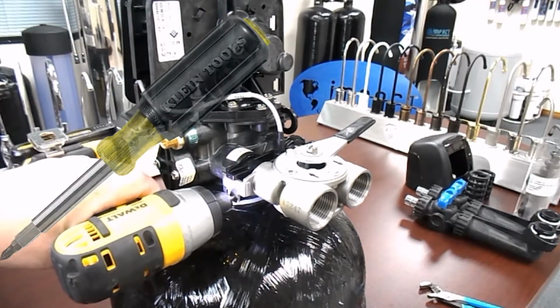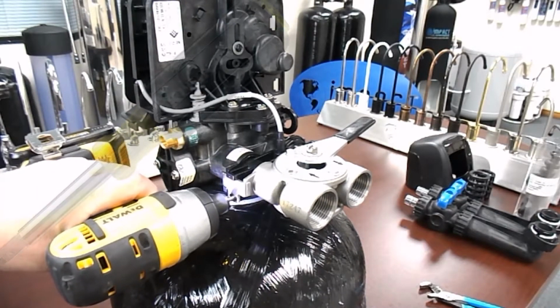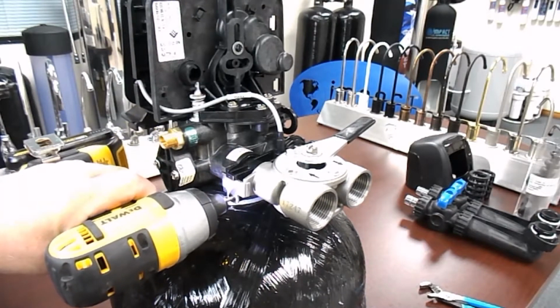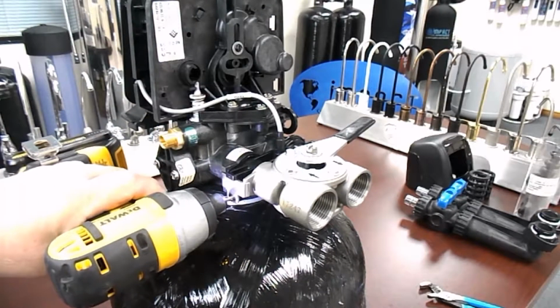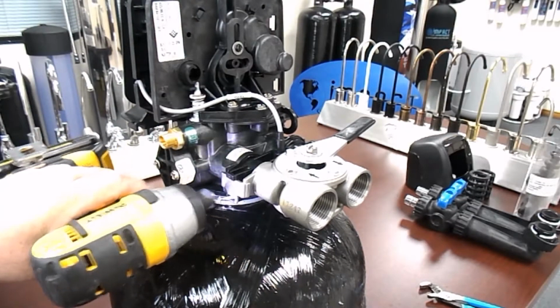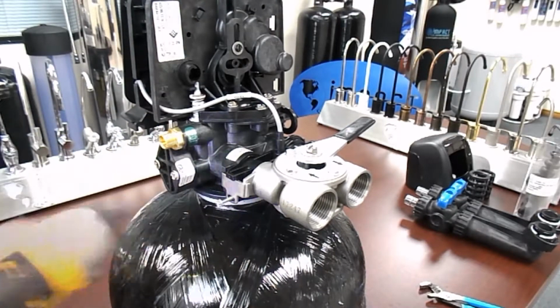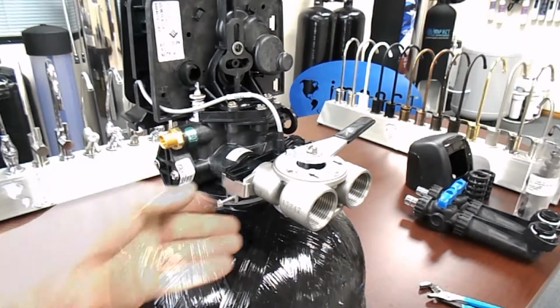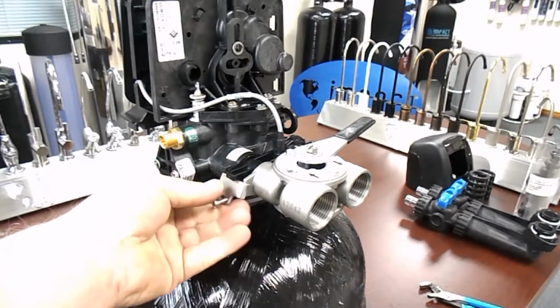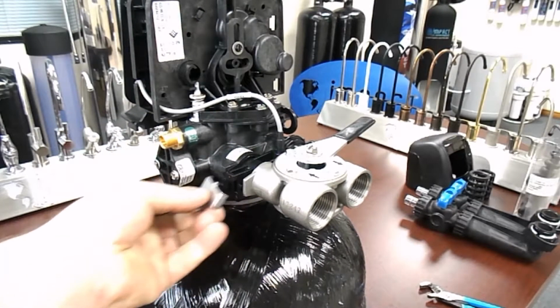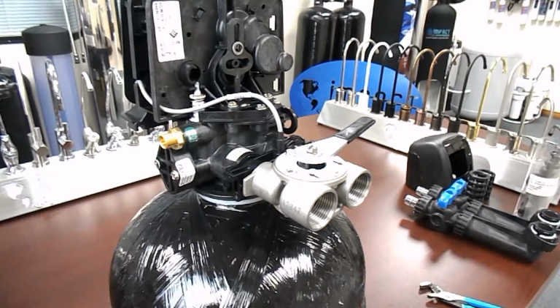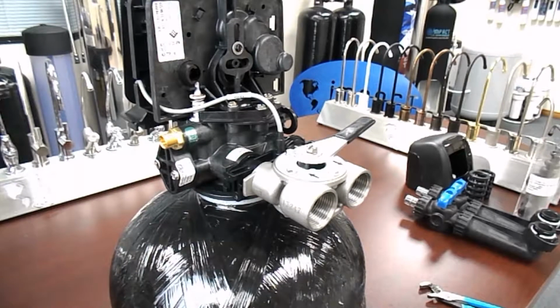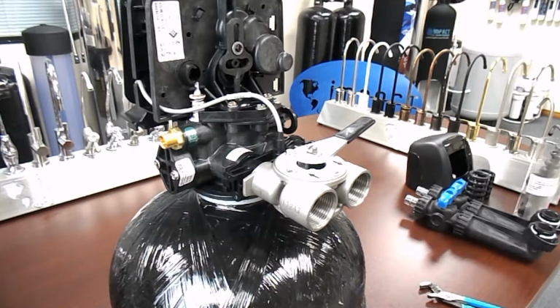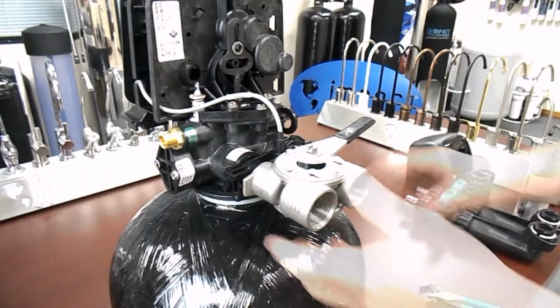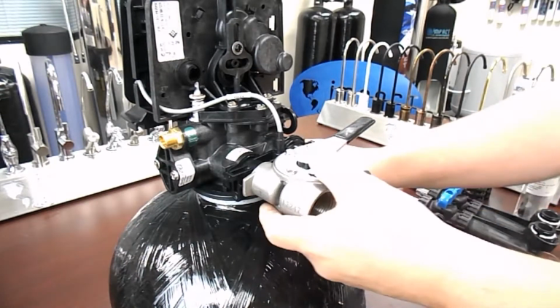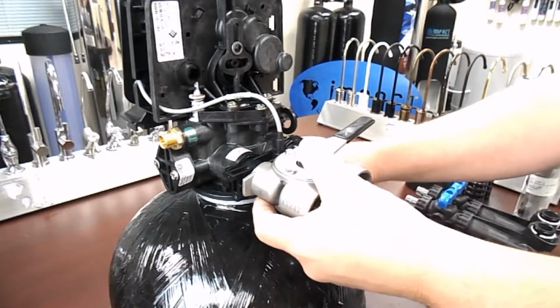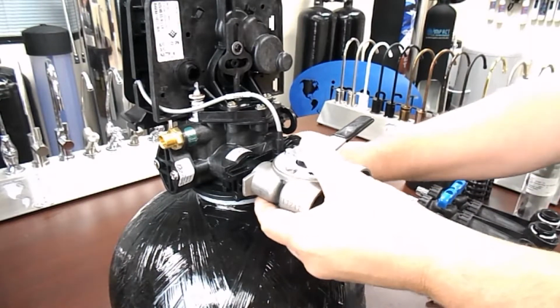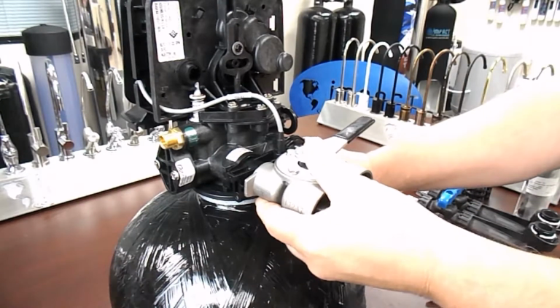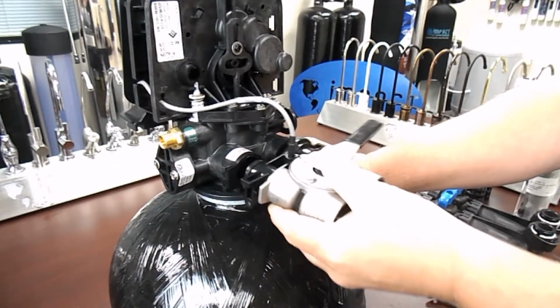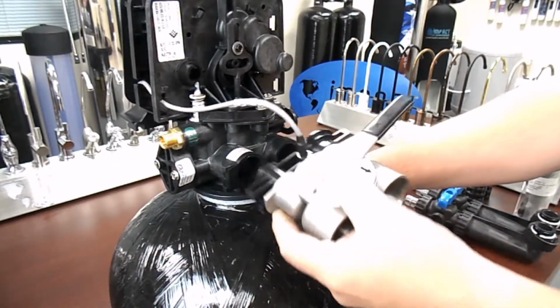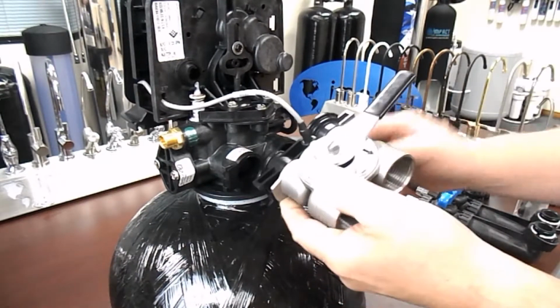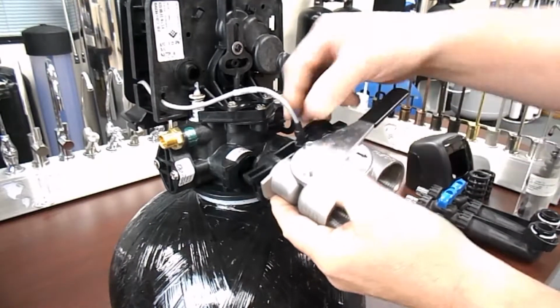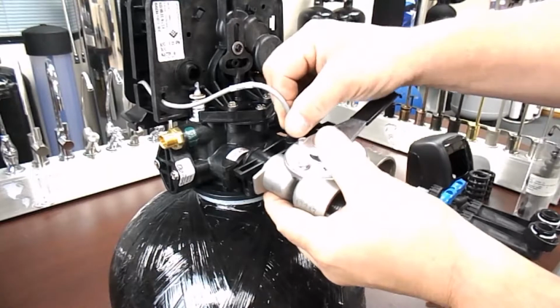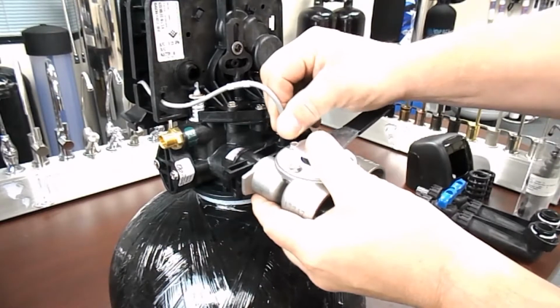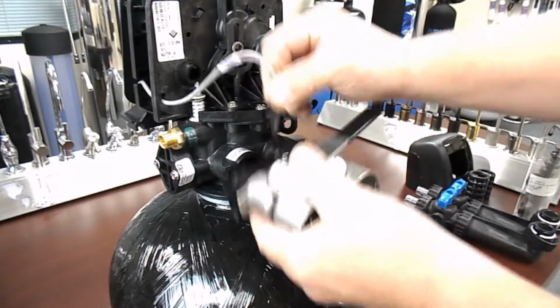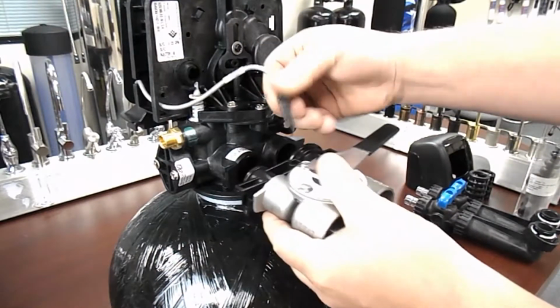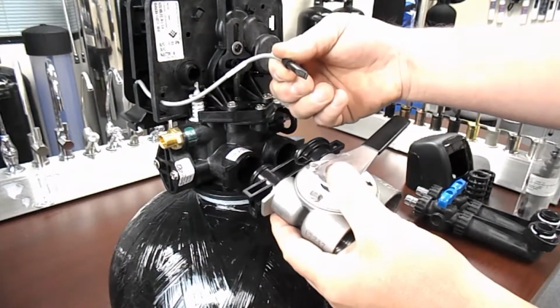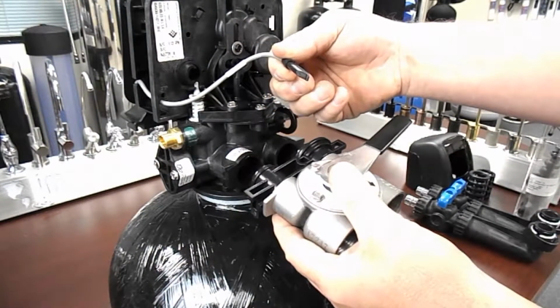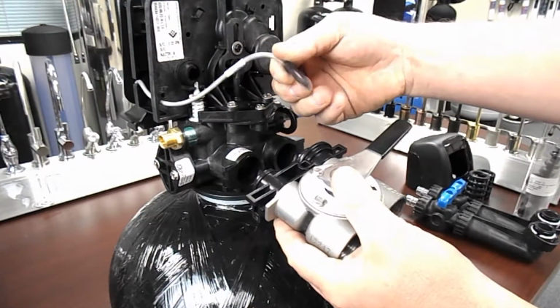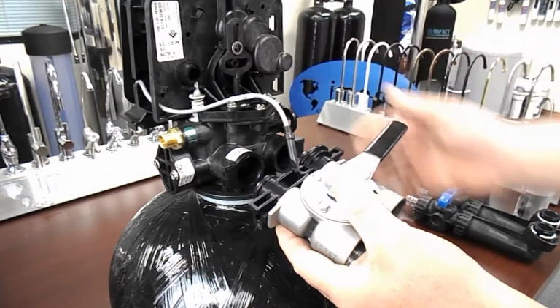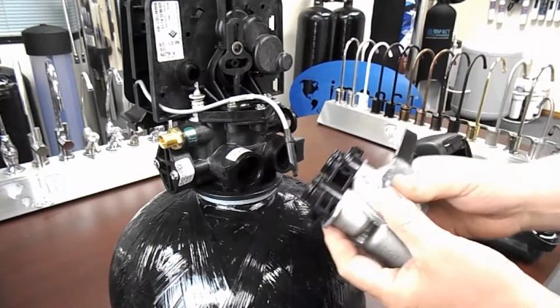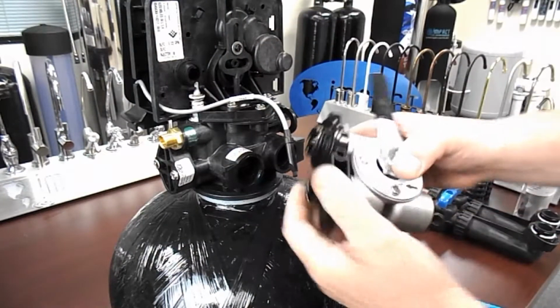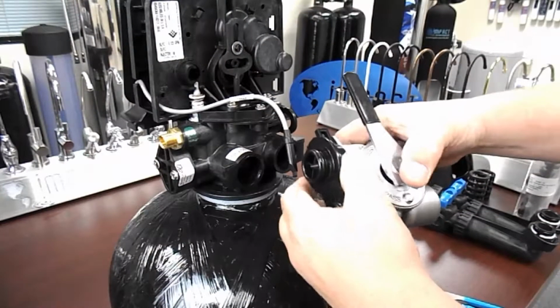Simply remove the bypass, meter cable, and the meter. Be very safe while doing this procedure. Be sure to depressurize the water and bypass the system prior to removing any of the screws or clips.